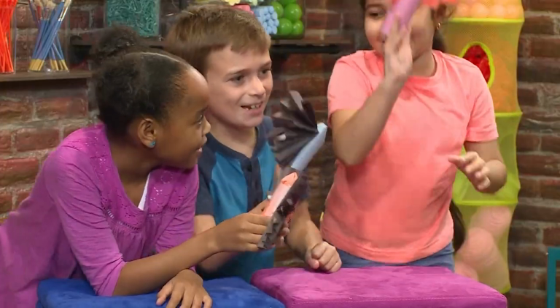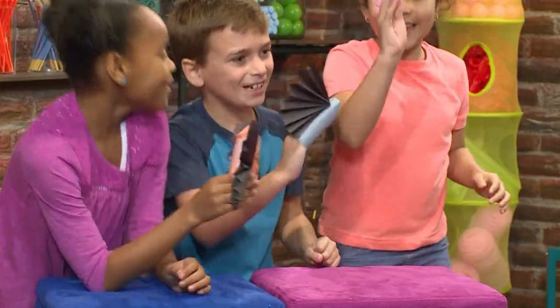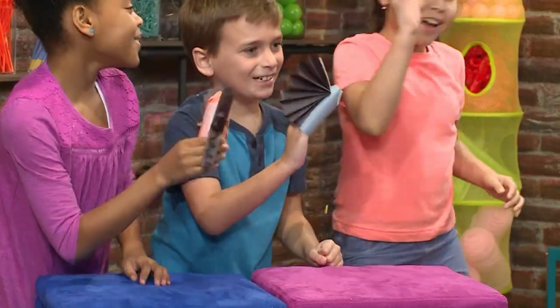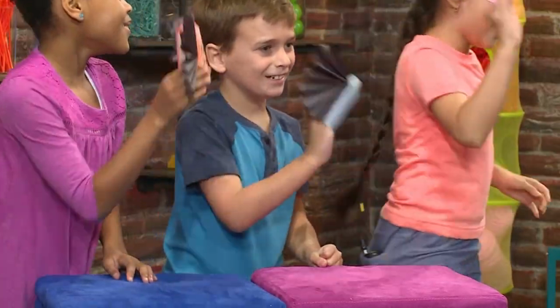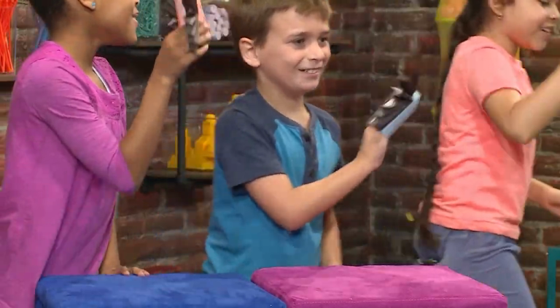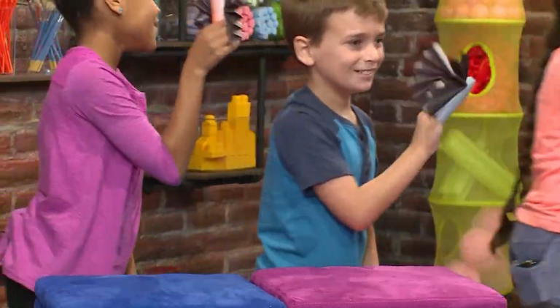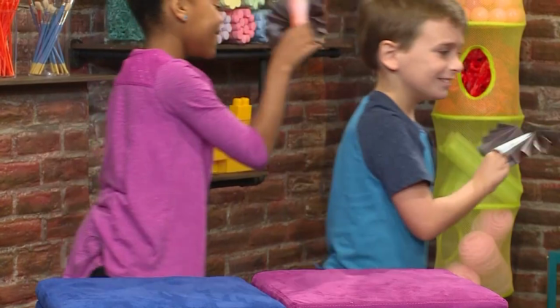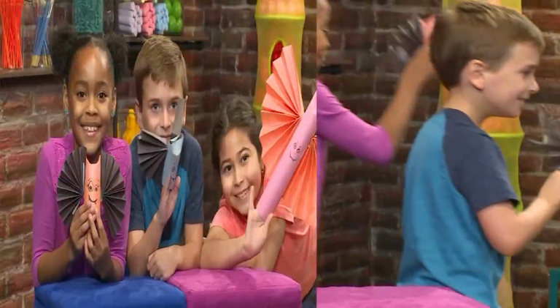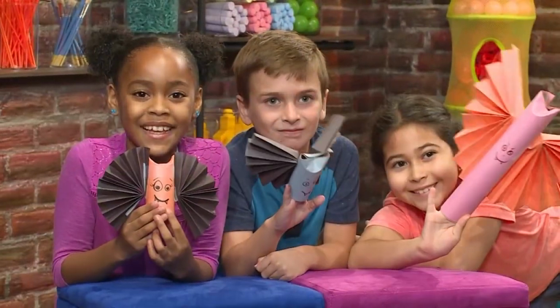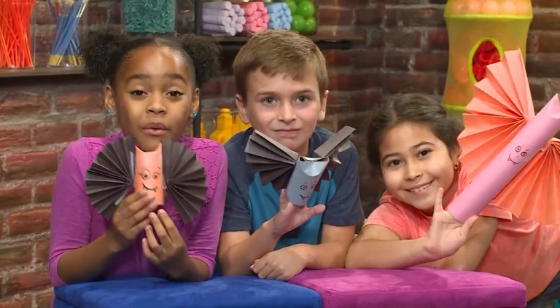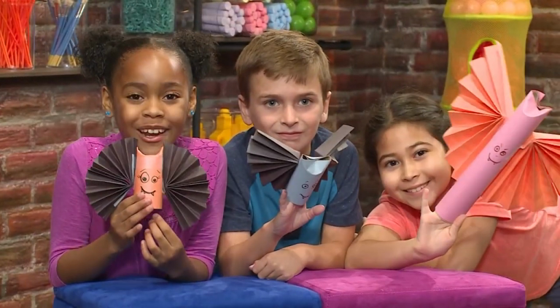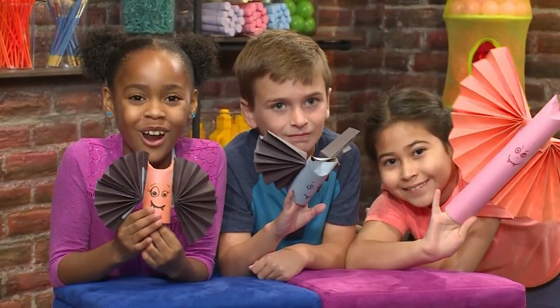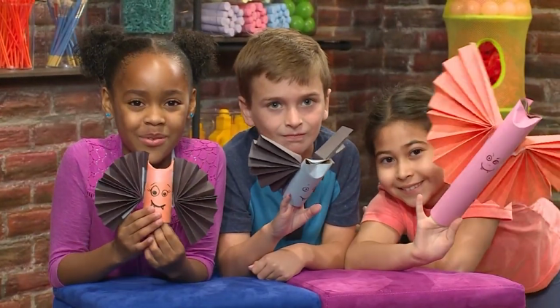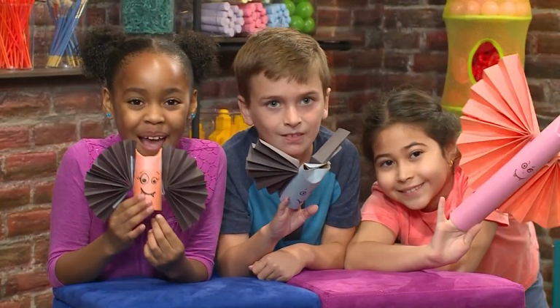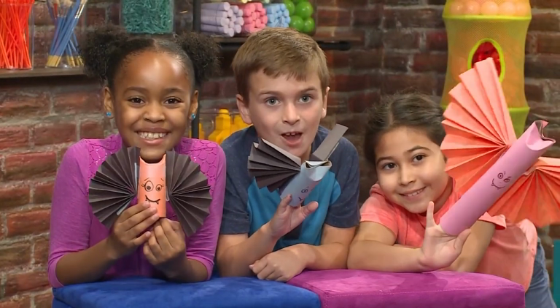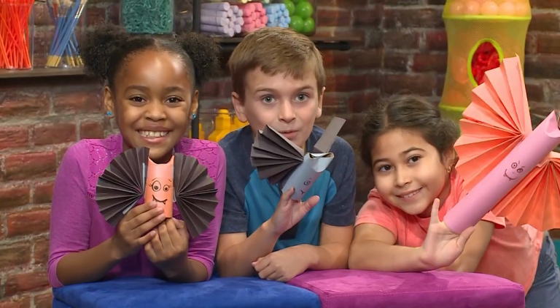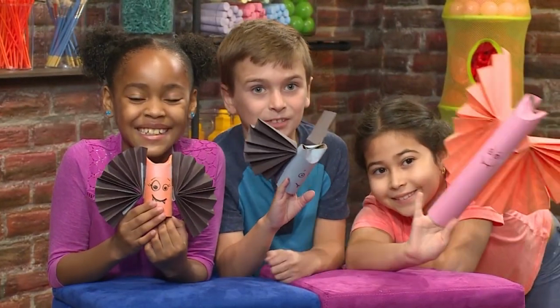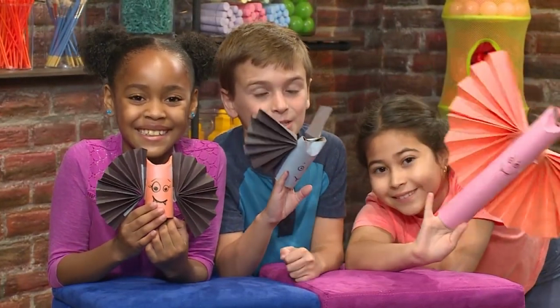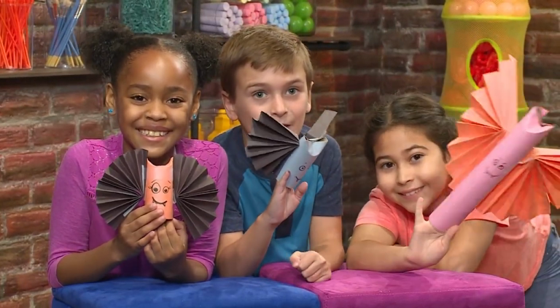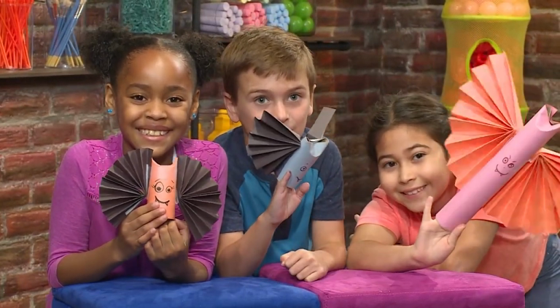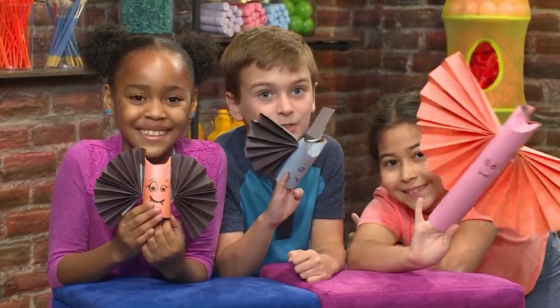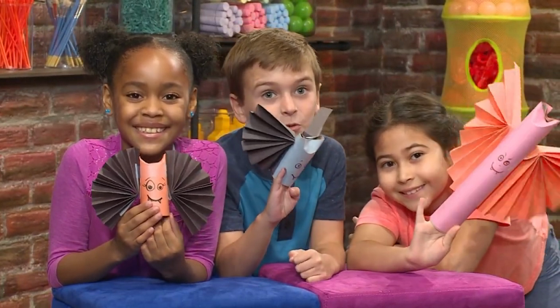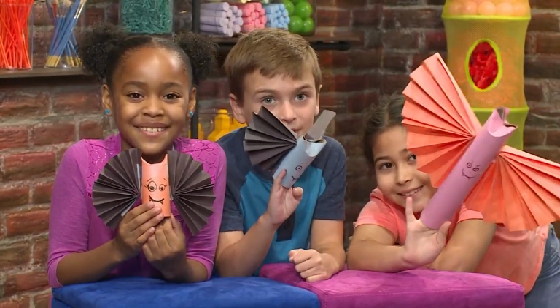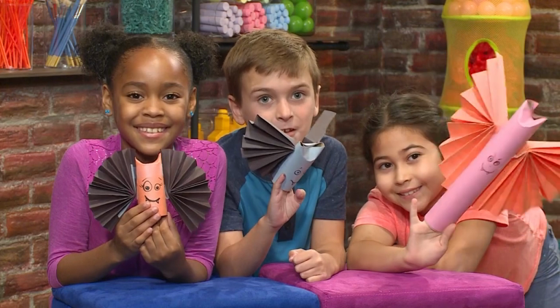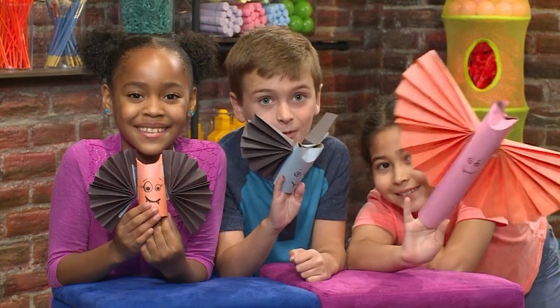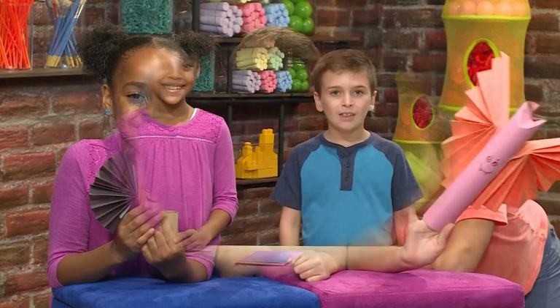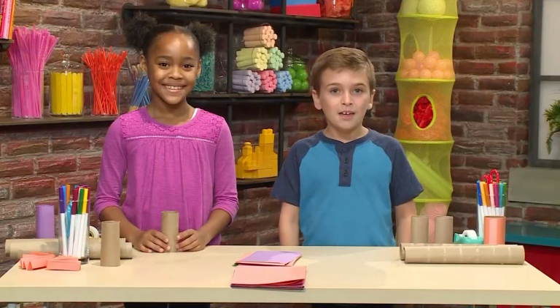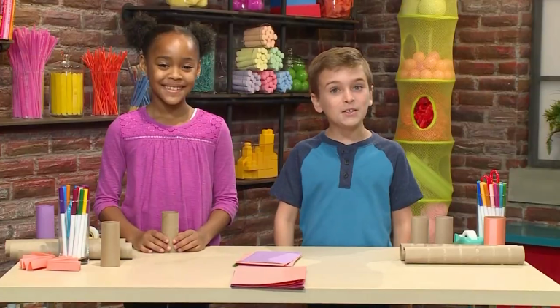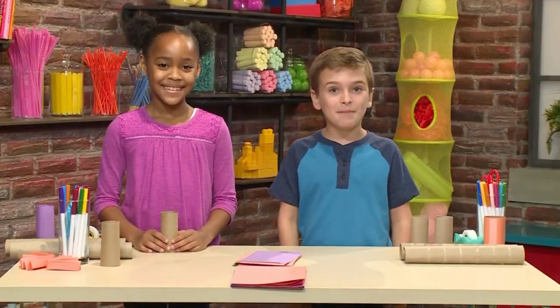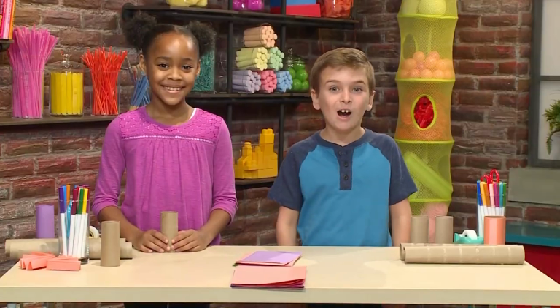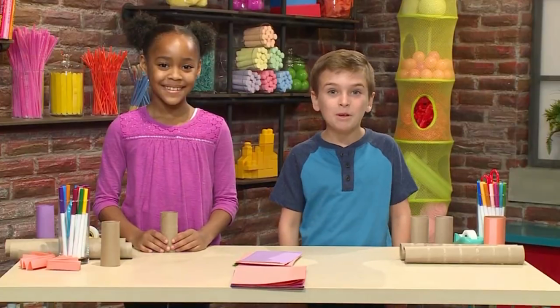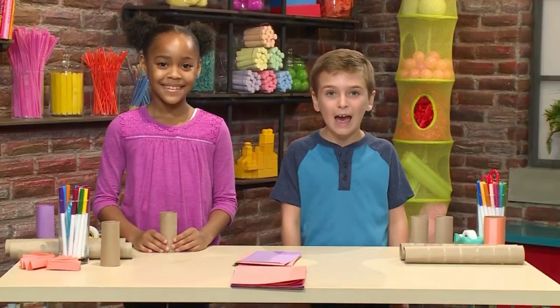Woohoo! Let's go! We made our own Halloween bats! We're going to show you how to make one so you can play too! Here's how you make a Halloween bat!